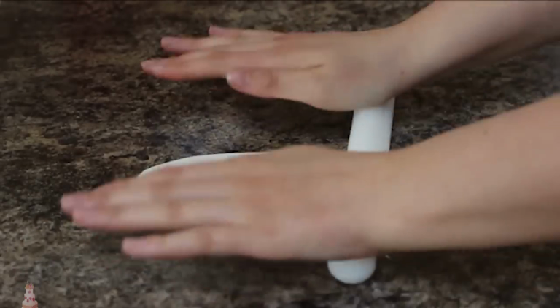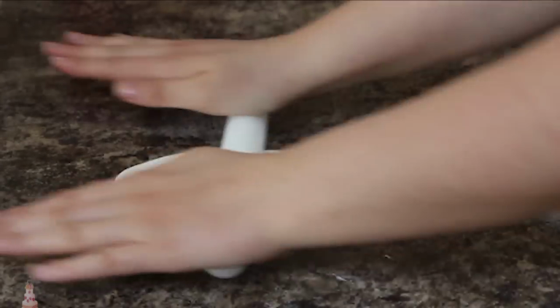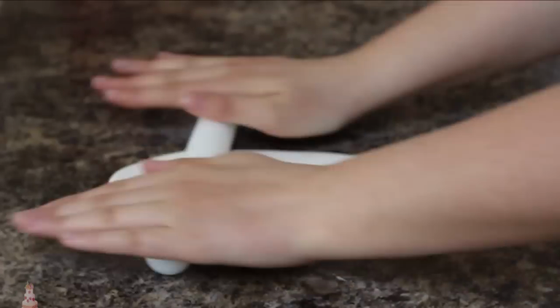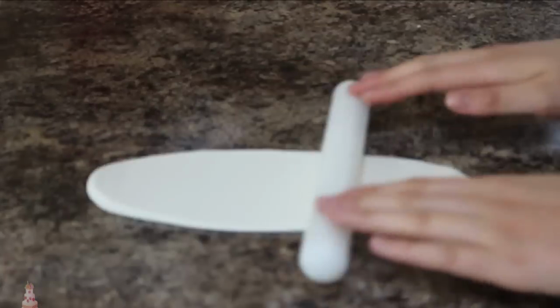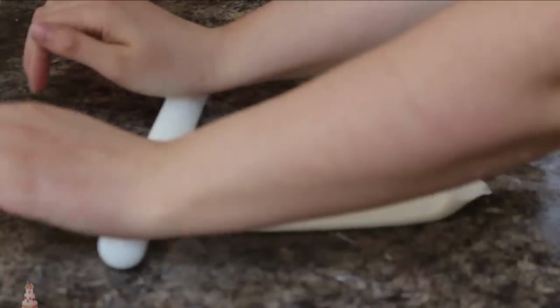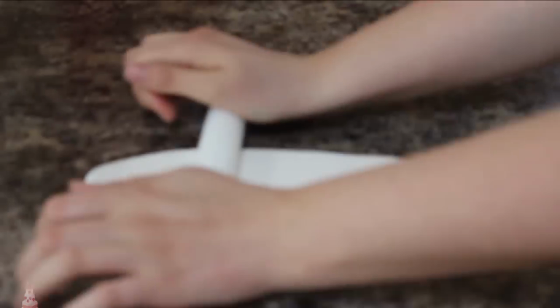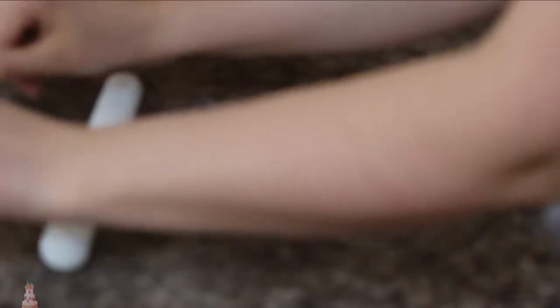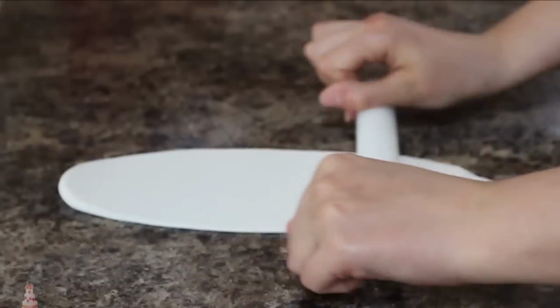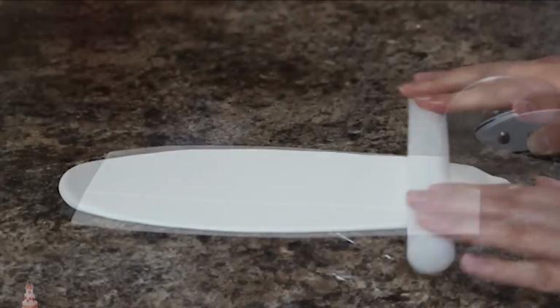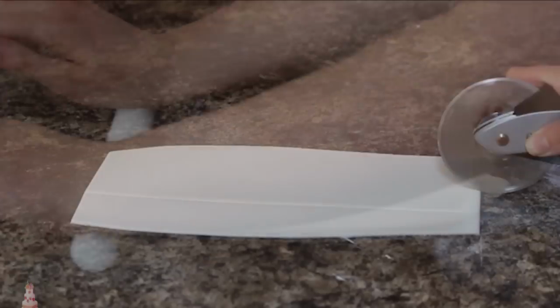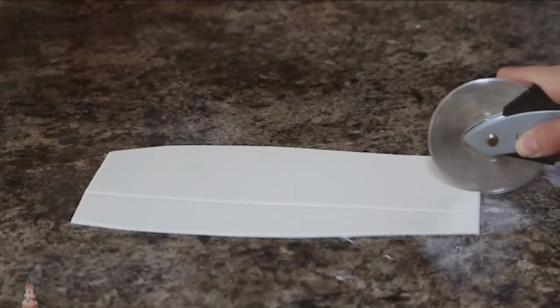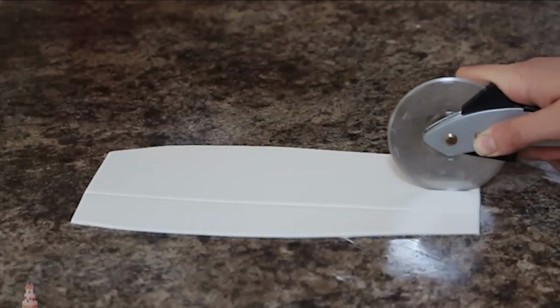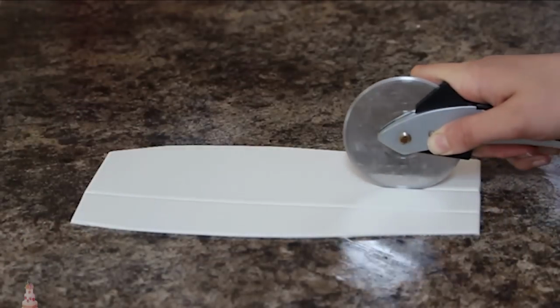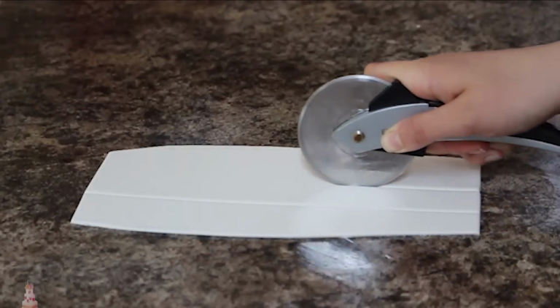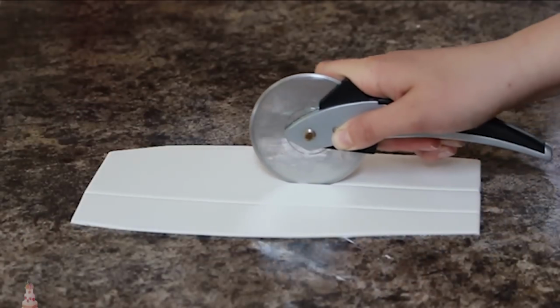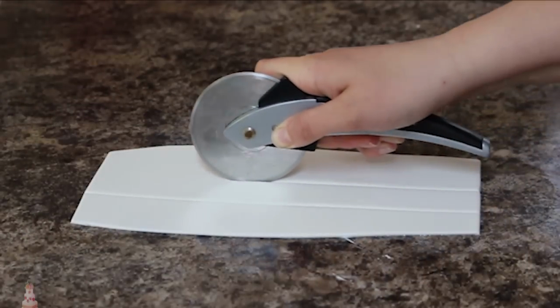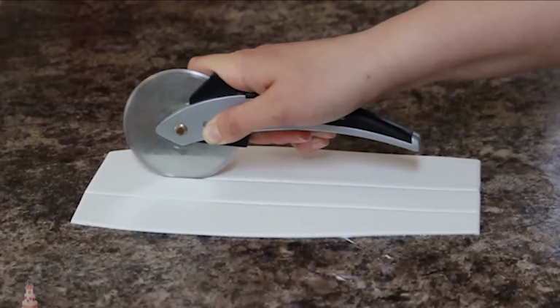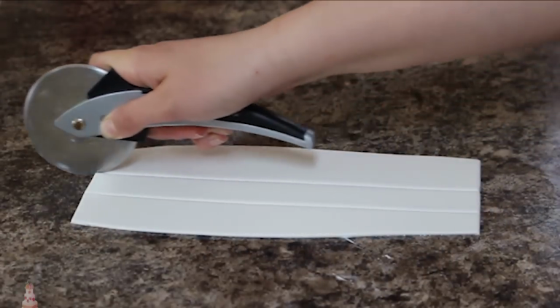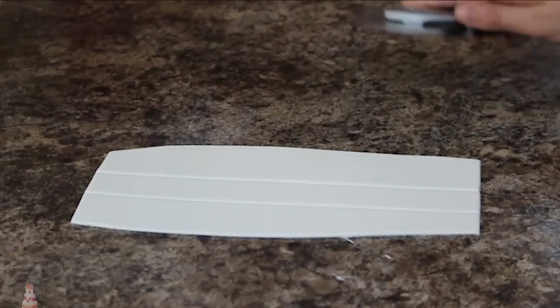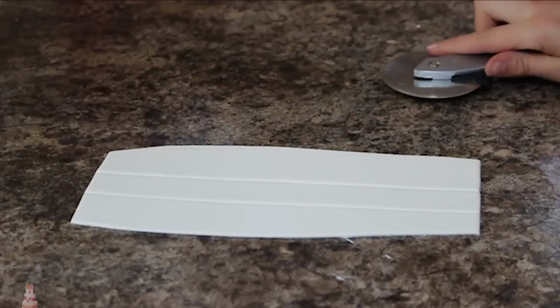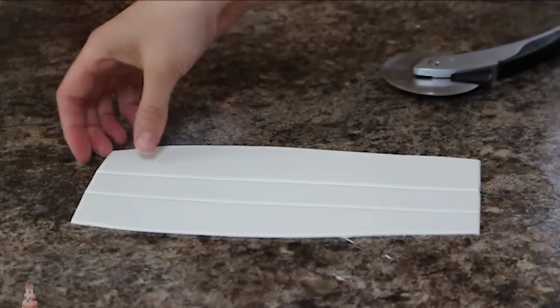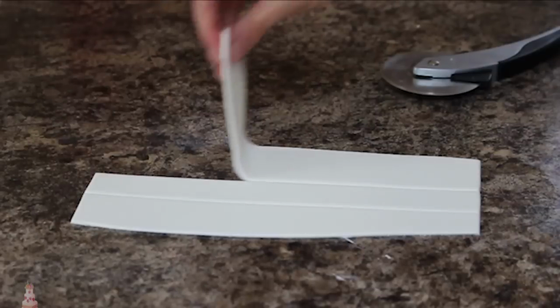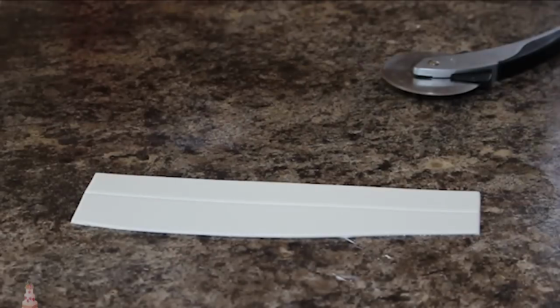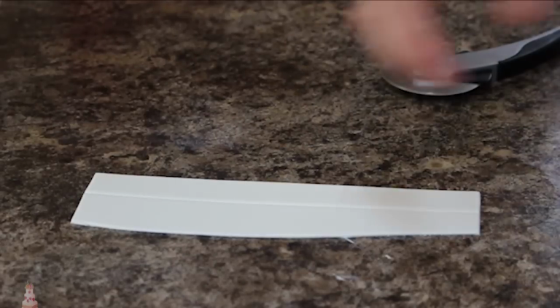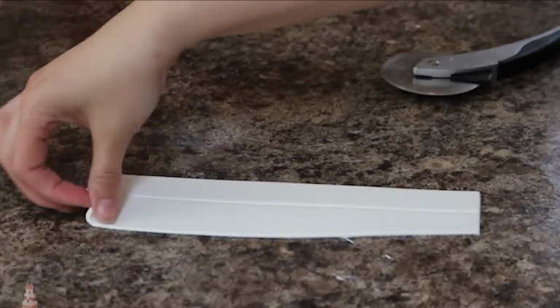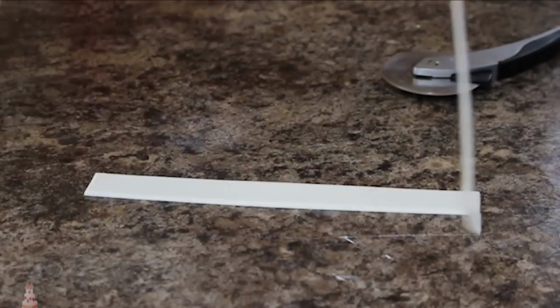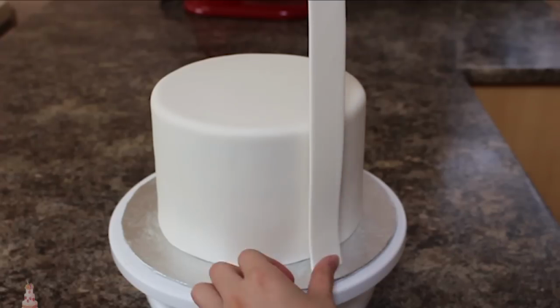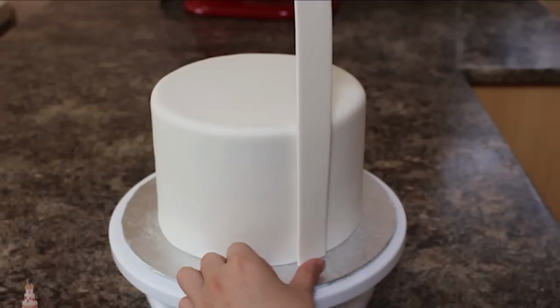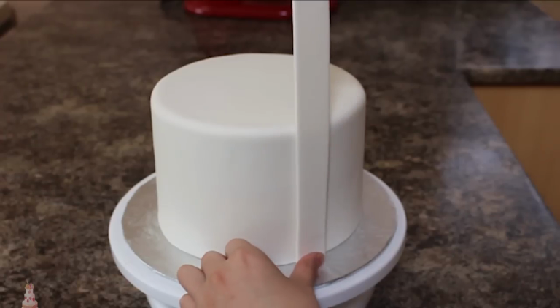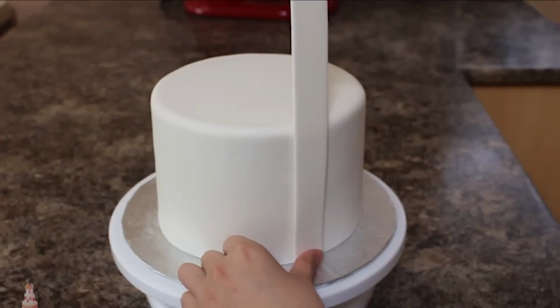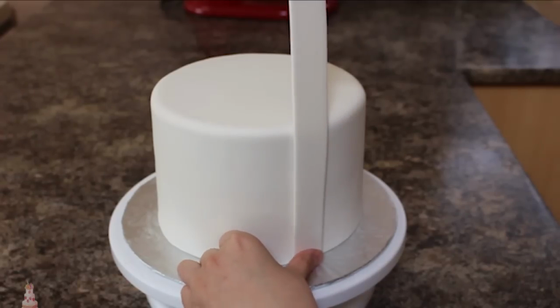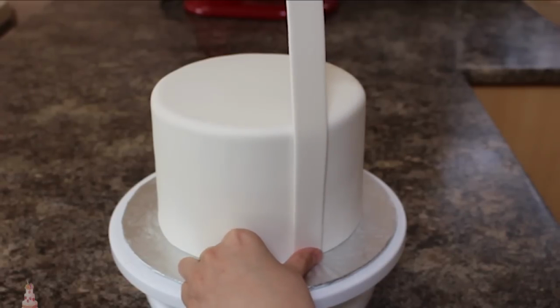Next I'm going to roll out some more white fondant and cut out this long strip for the very front of my cake. I'm attaching it using some shortening, but you could also use some water. This is going to be like the button-down part of the cake.